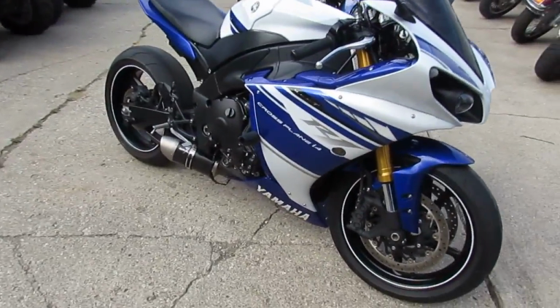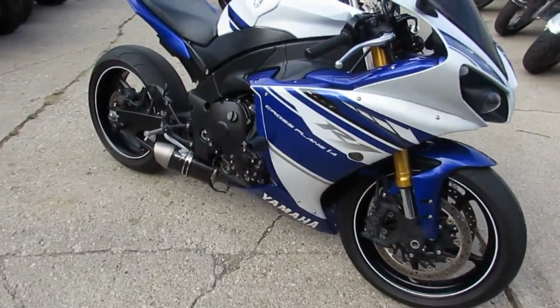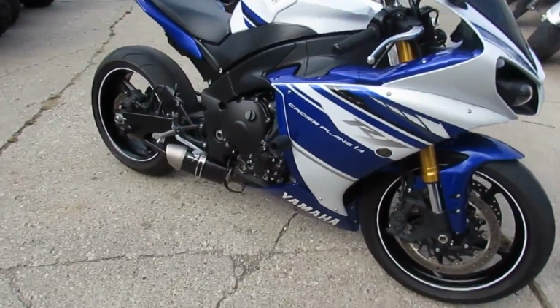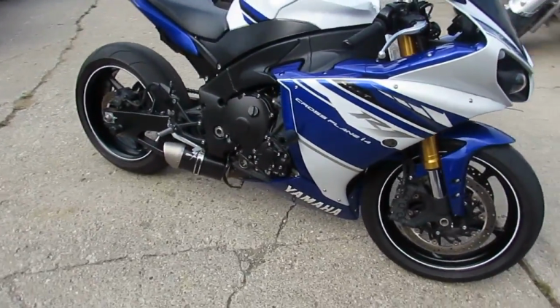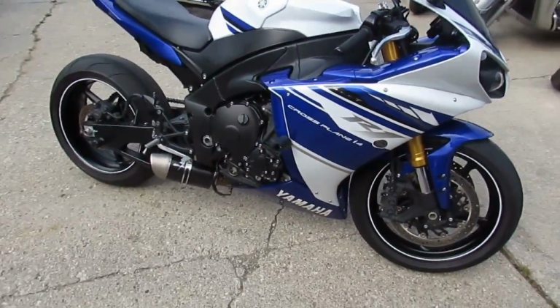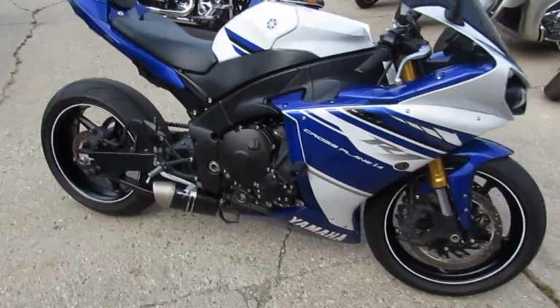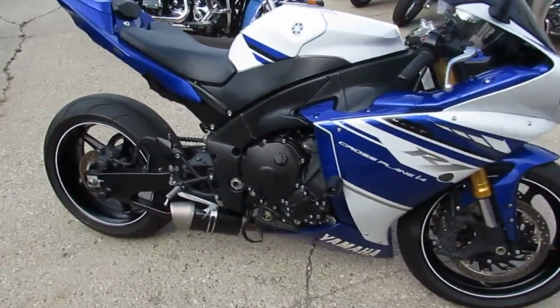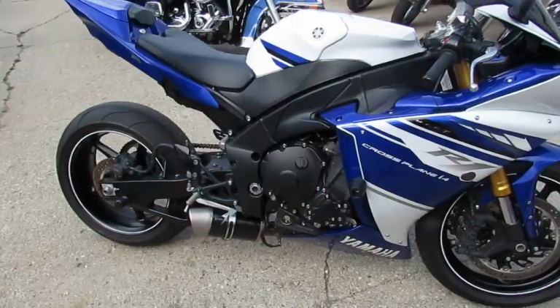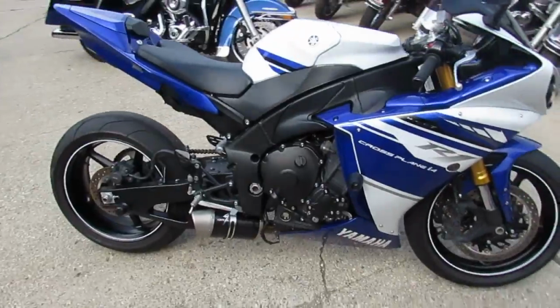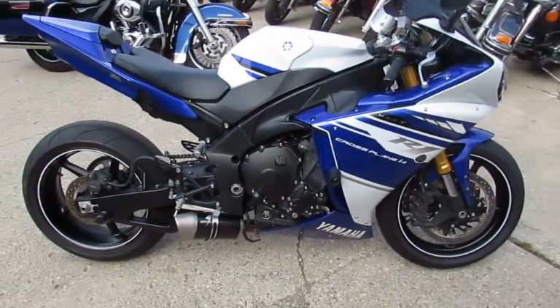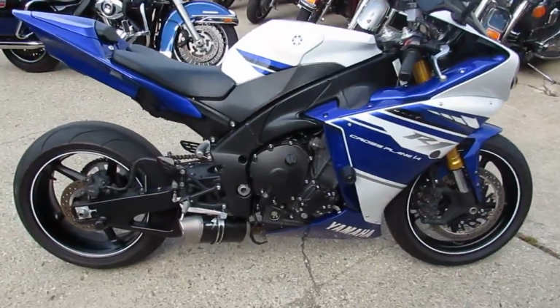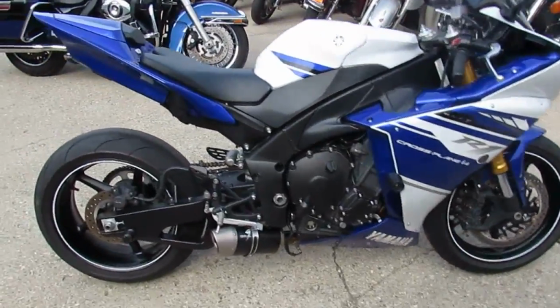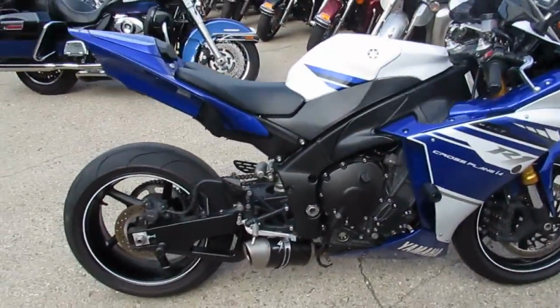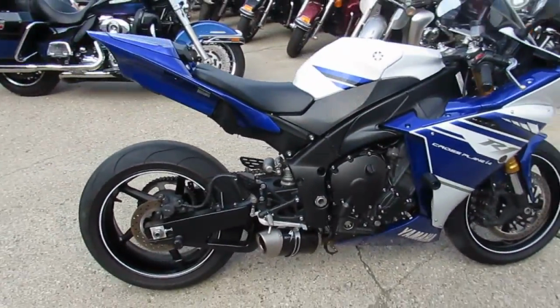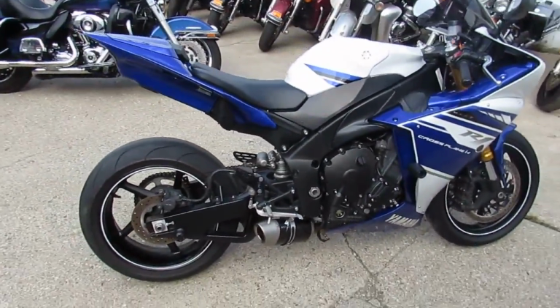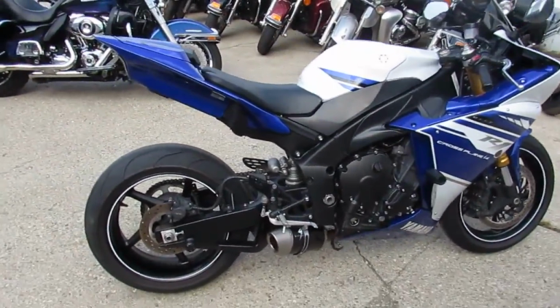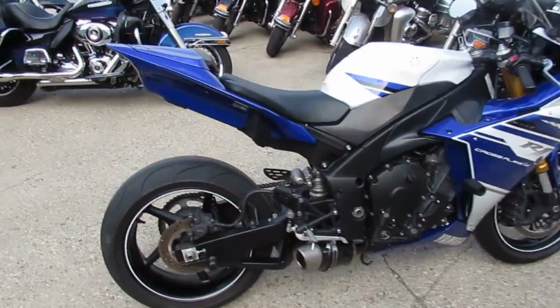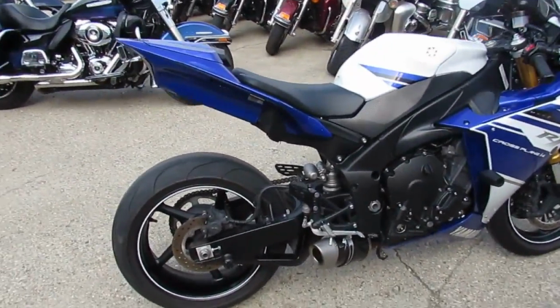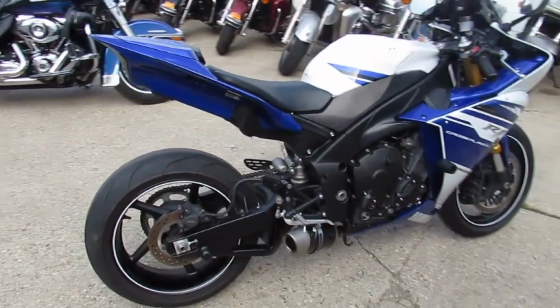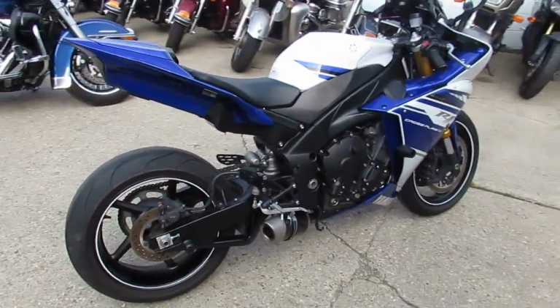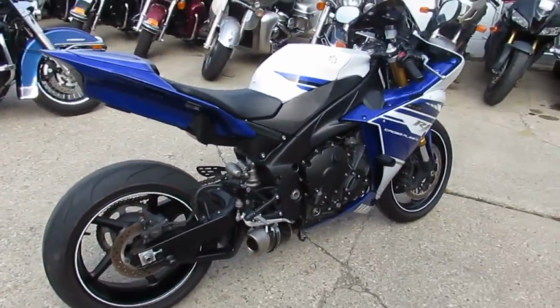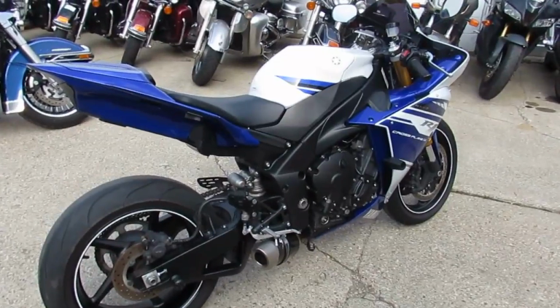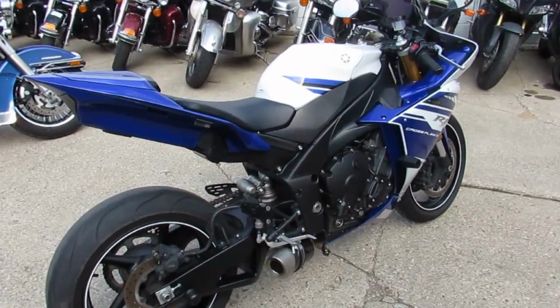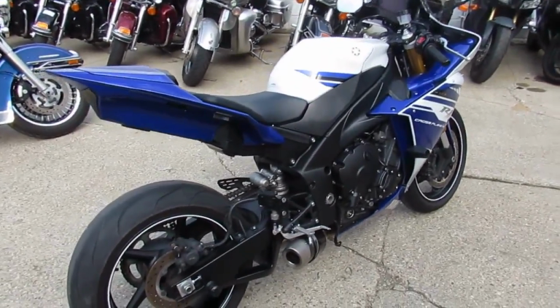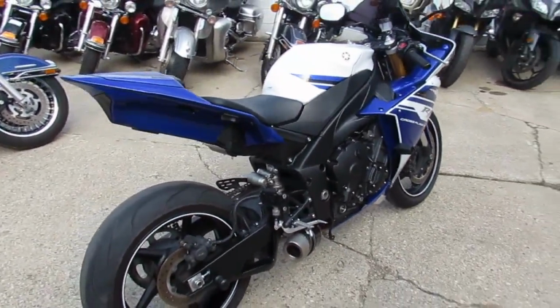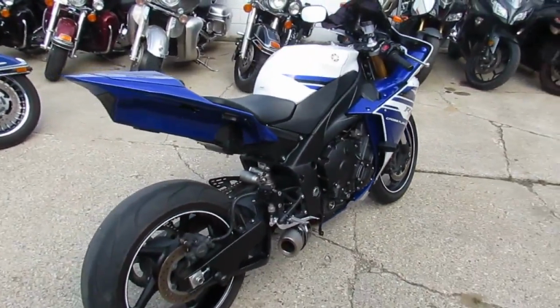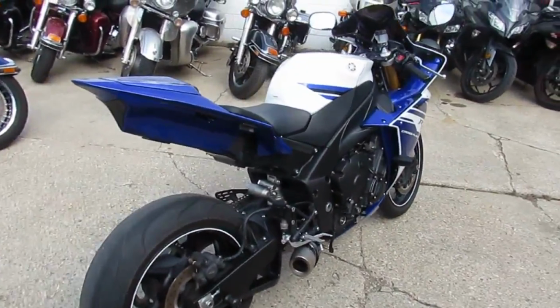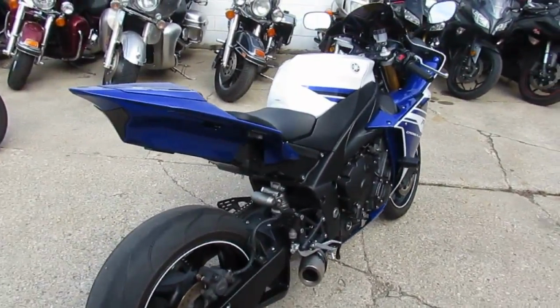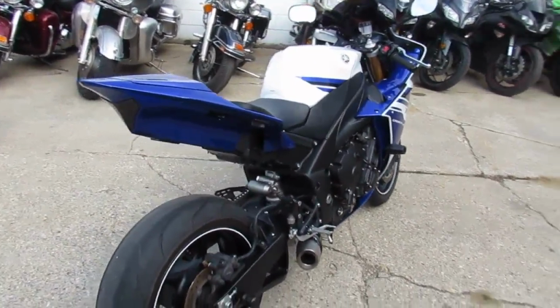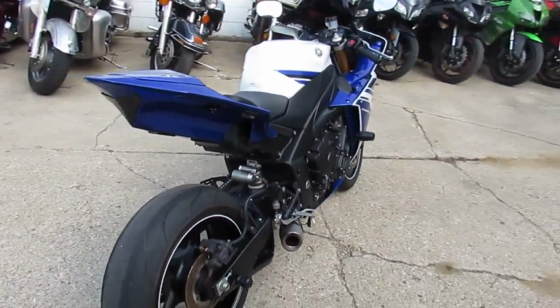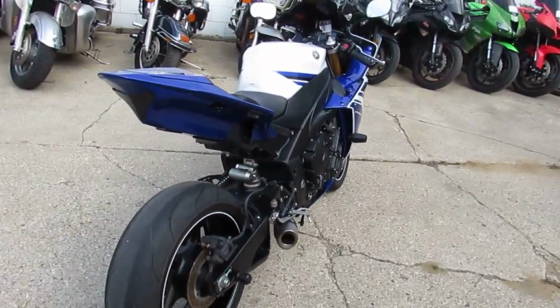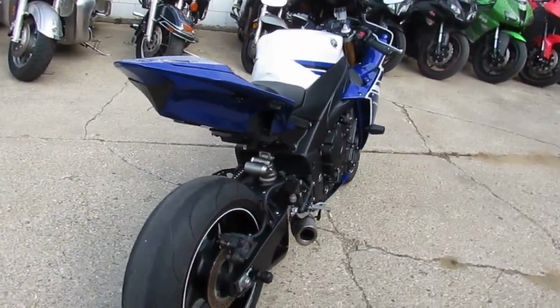It's not even broken in yet. It's been inspected, certified, and includes a one-year warranty. It's been serviced at an authorized Yamaha factory dealership. All the fluids have been changed. It's got the team Yamaha blue.